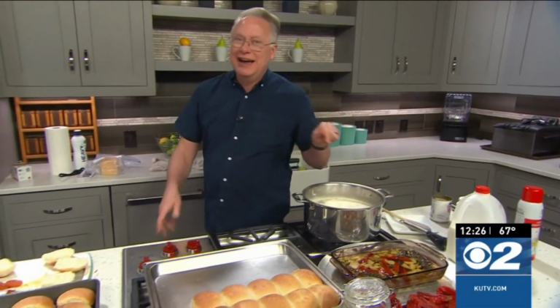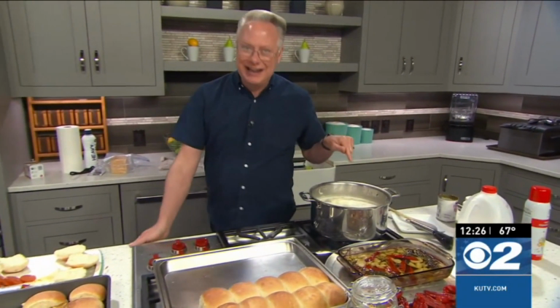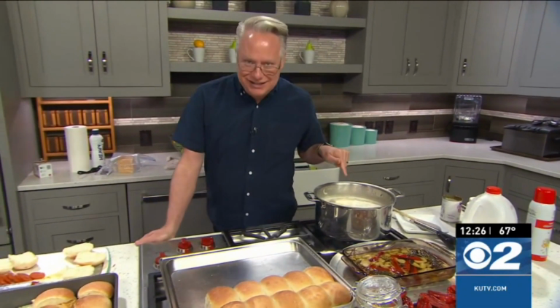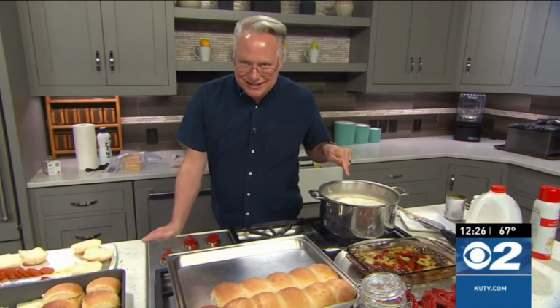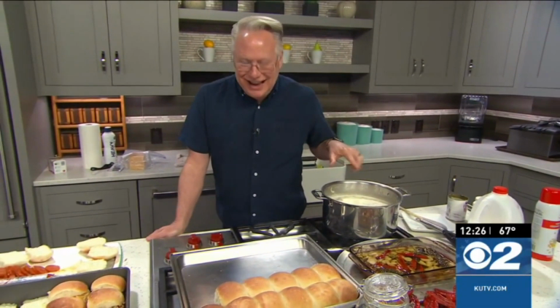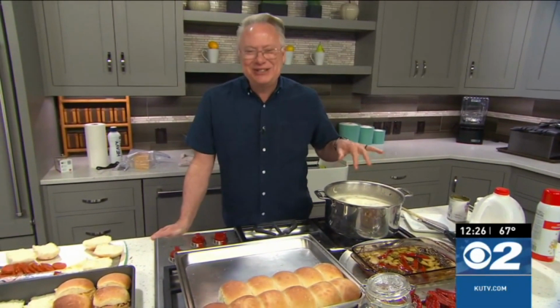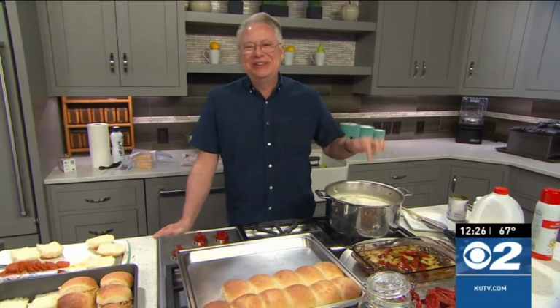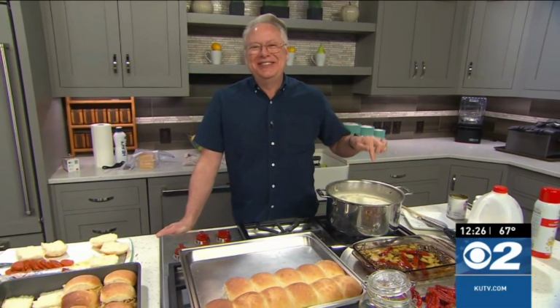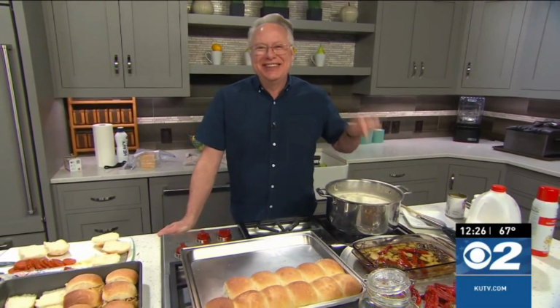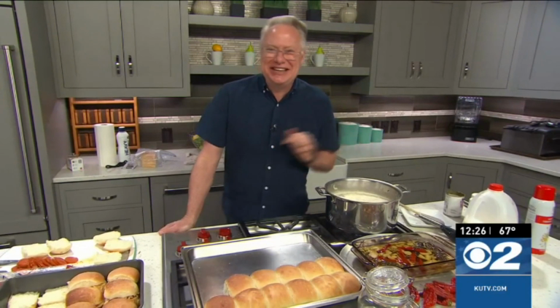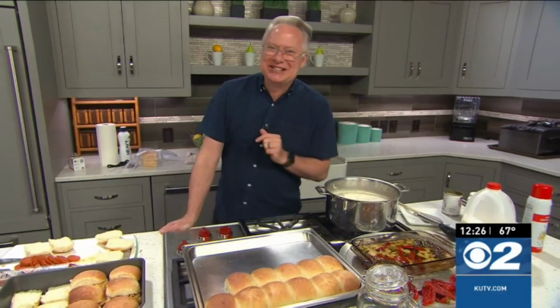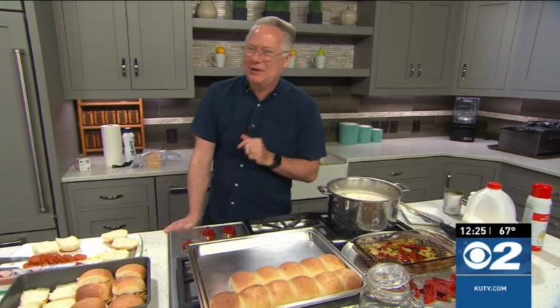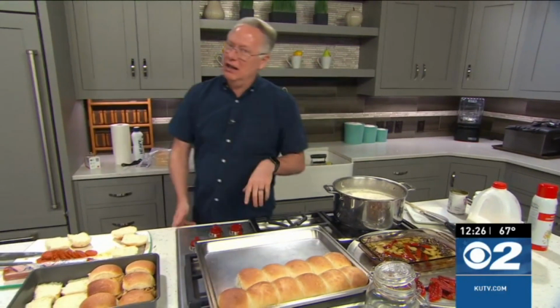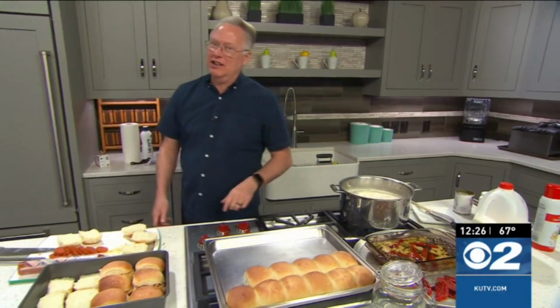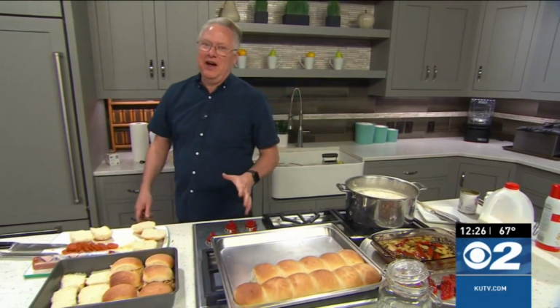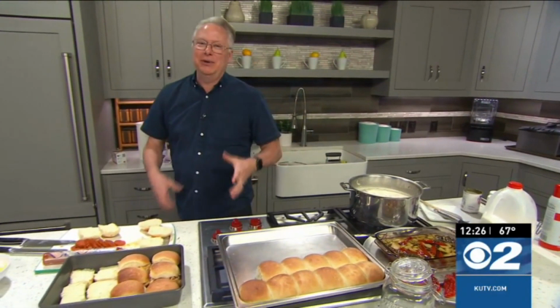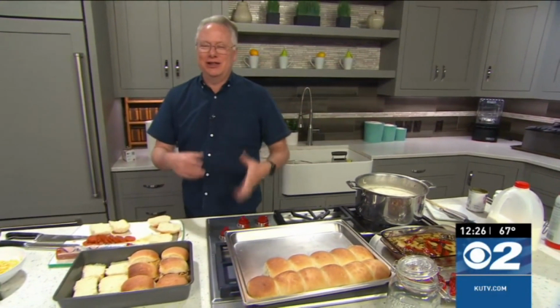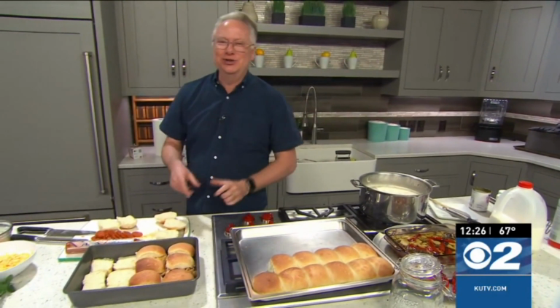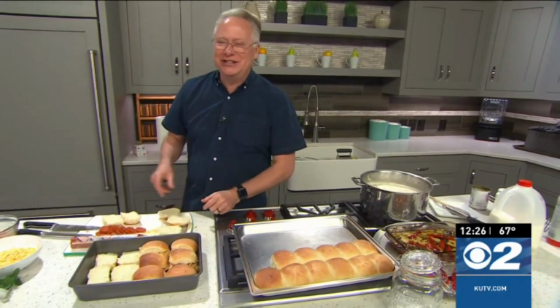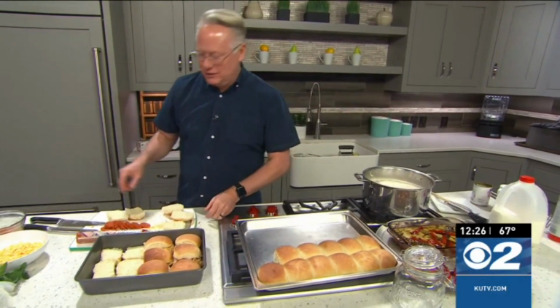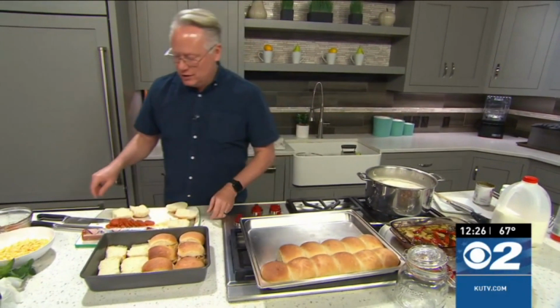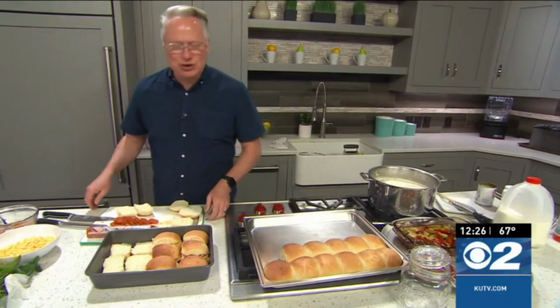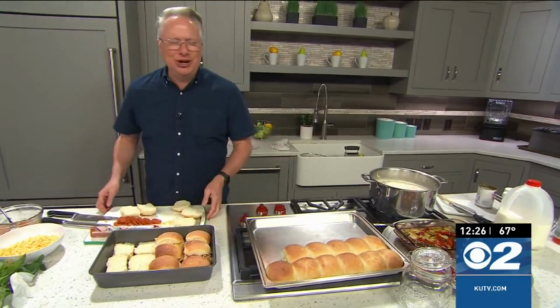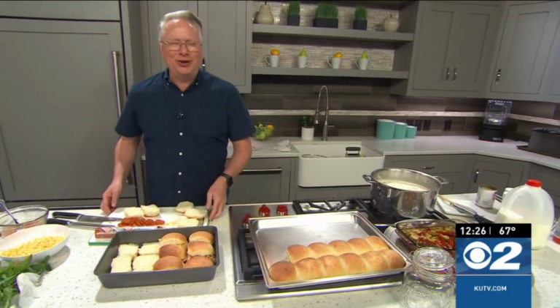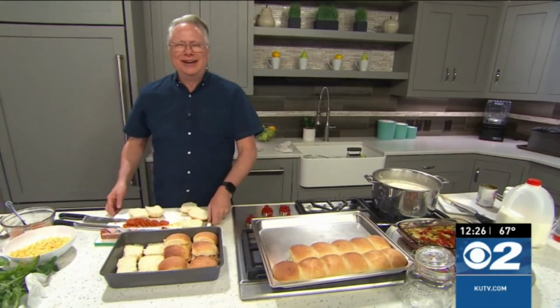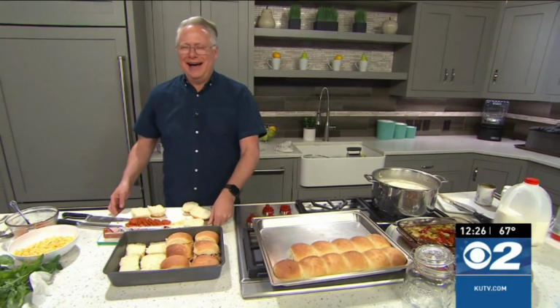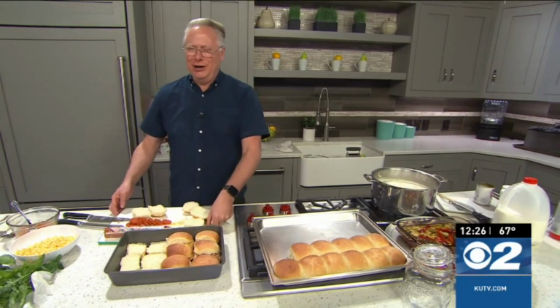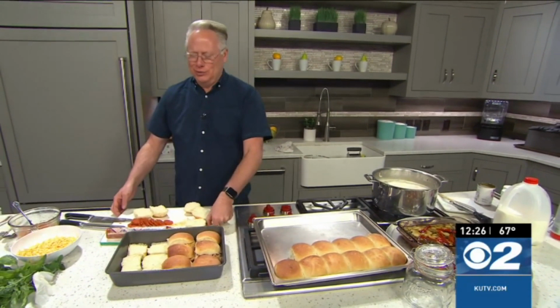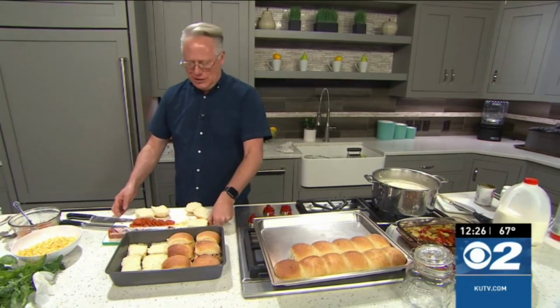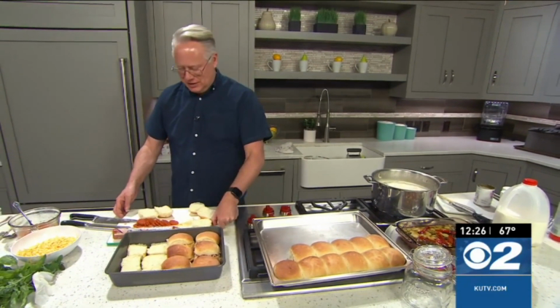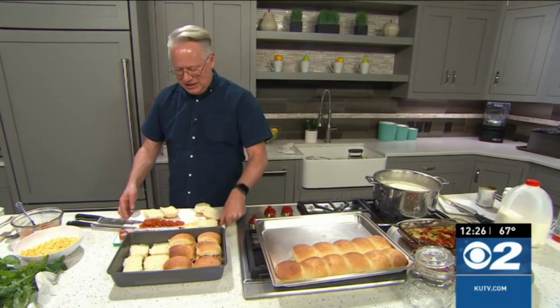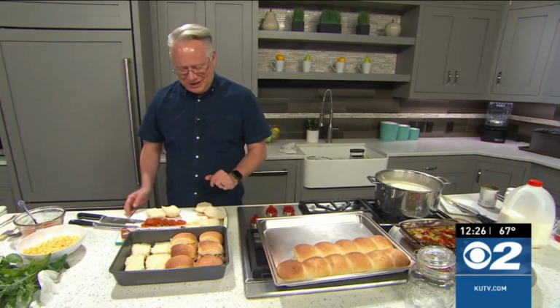I do leave the skins on. I like the fiber and the nutrients that are in those good old Idaho russet potatoes.